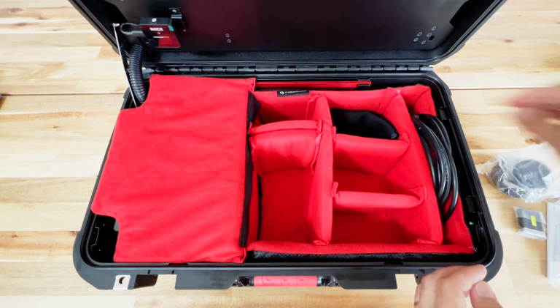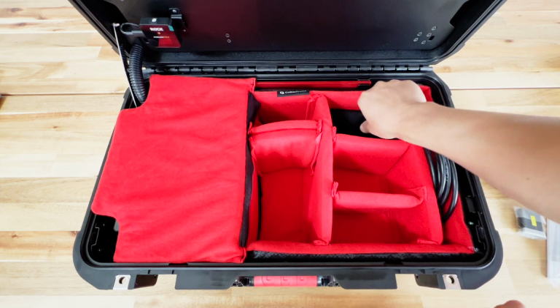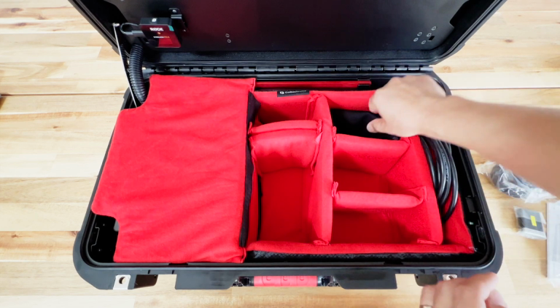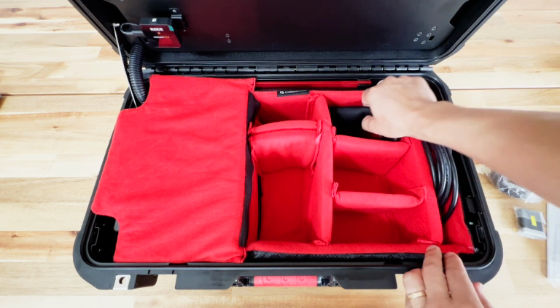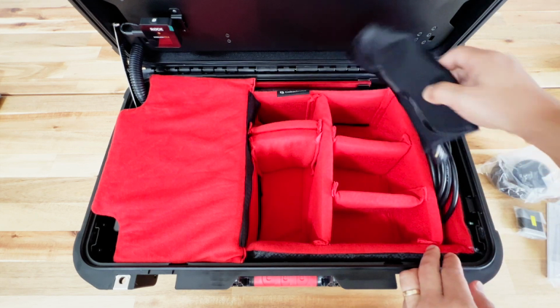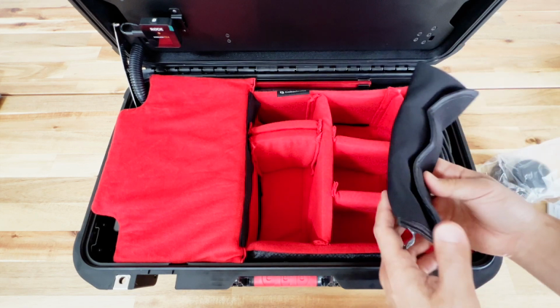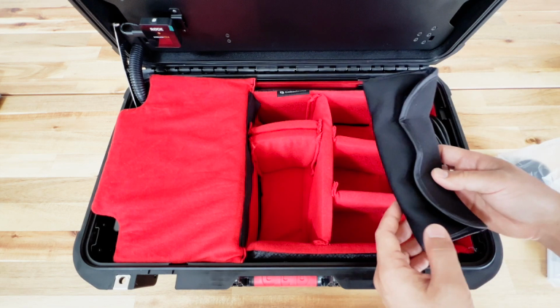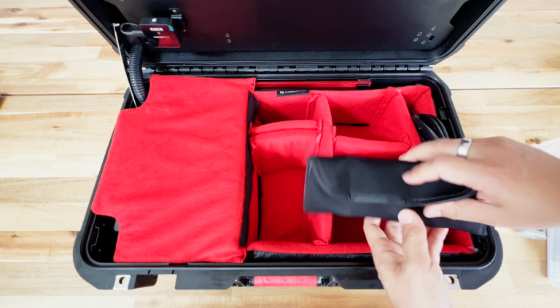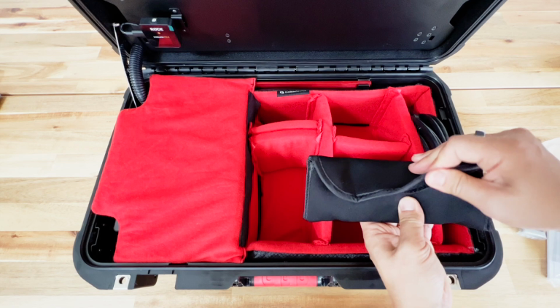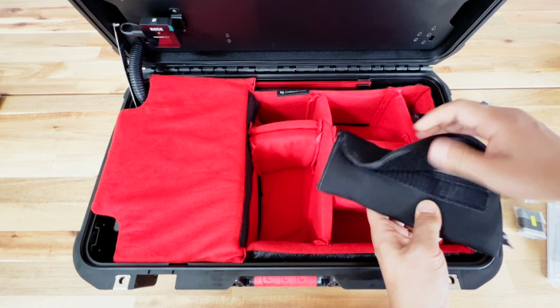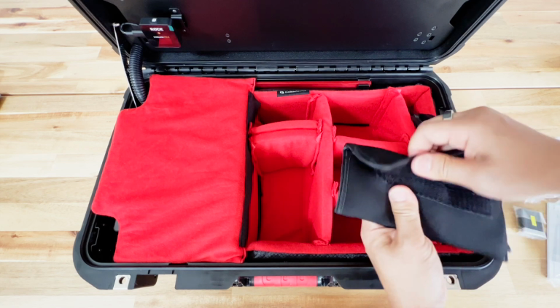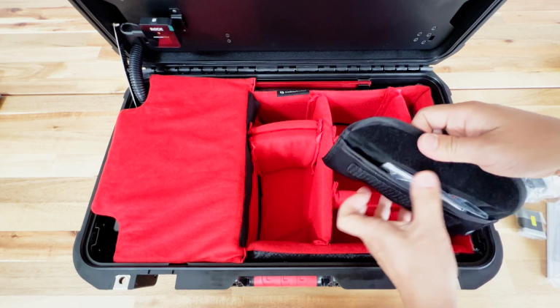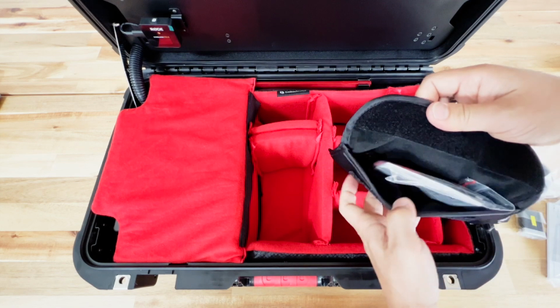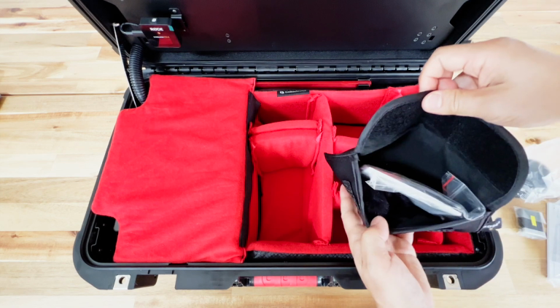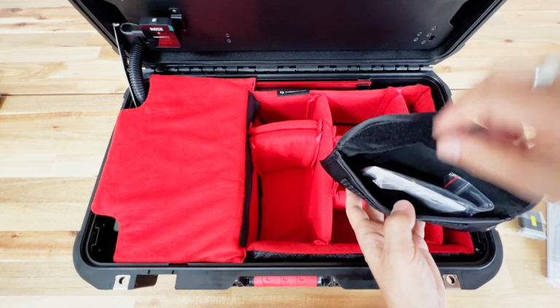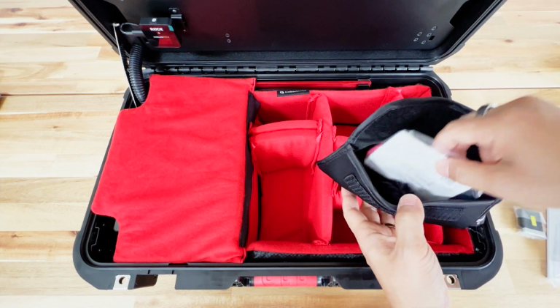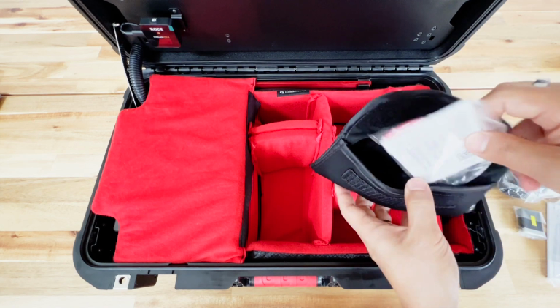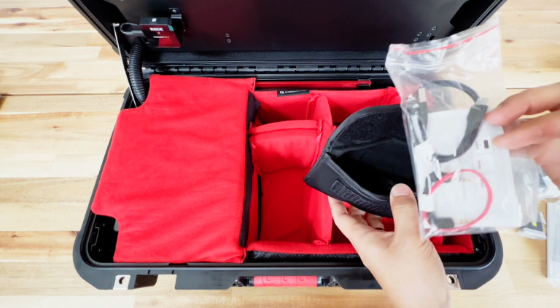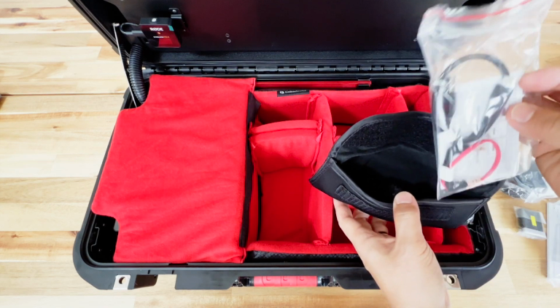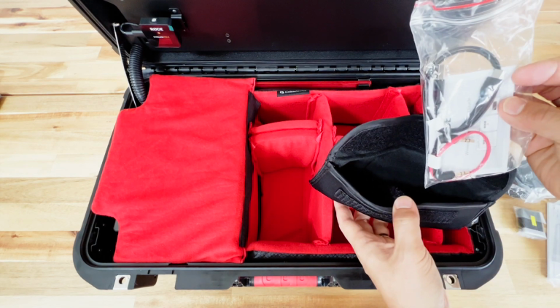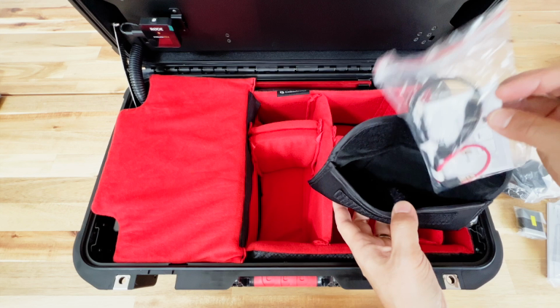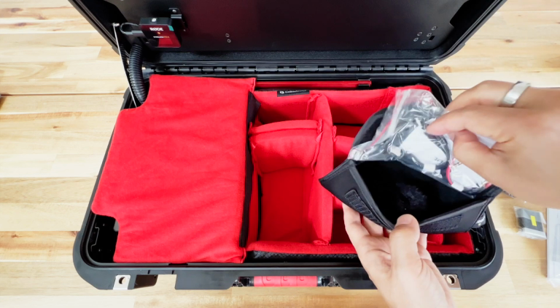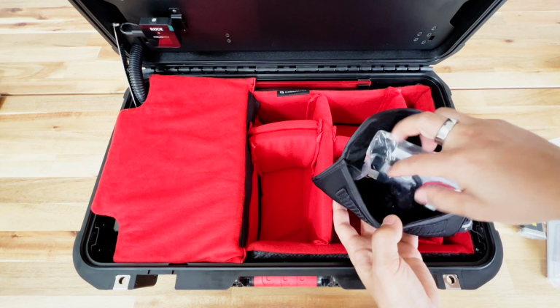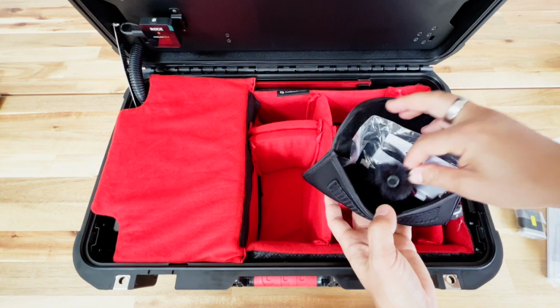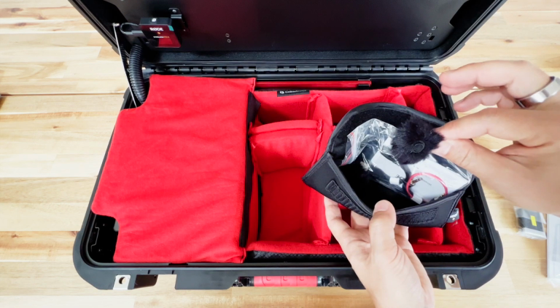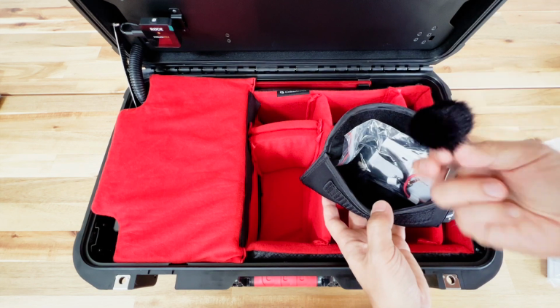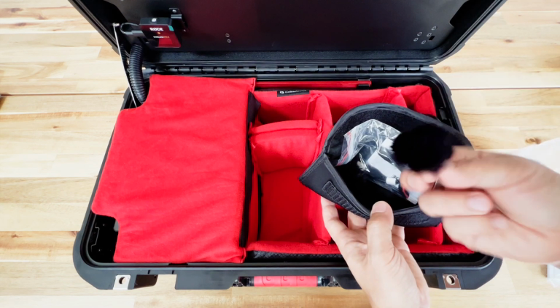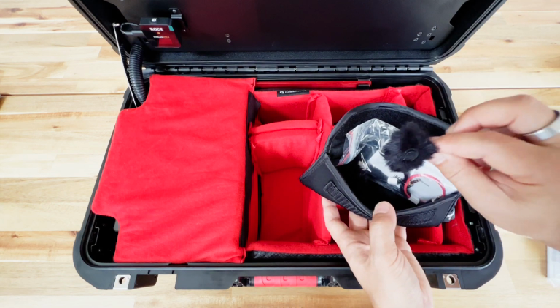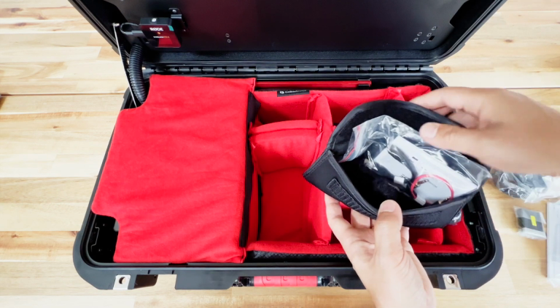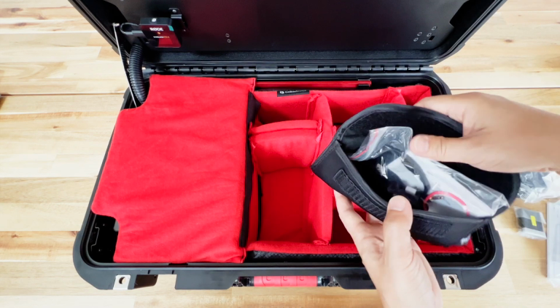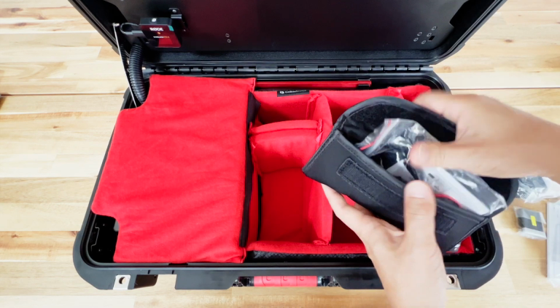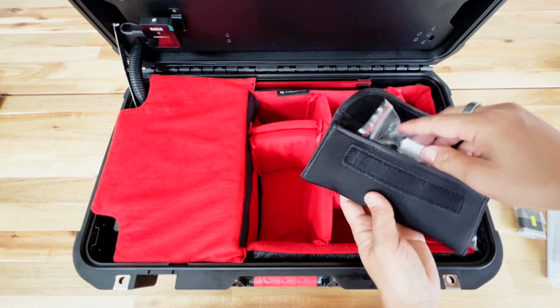Next we have the audio peripherals for the Rode wireless microphone kit. Inside of here there are some spare cables and we also have some dead cats. This is going to reduce noise in a windy situation, so you can use that if you're outdoors.